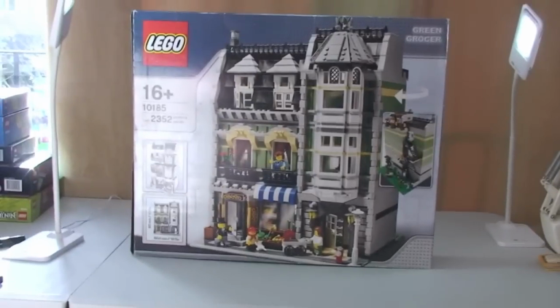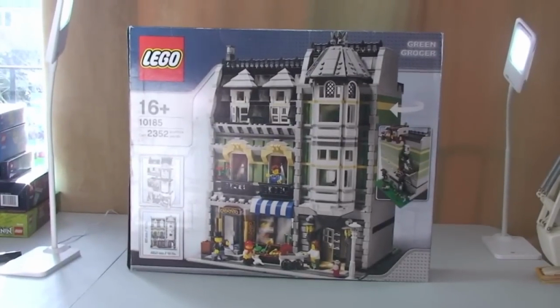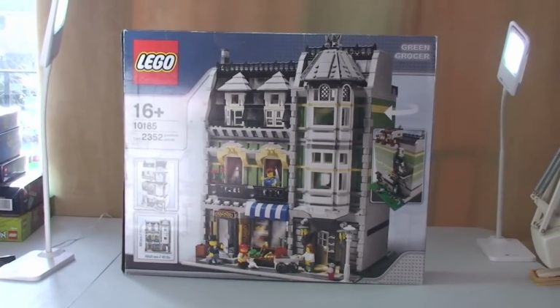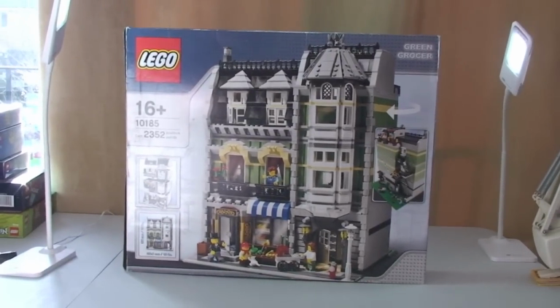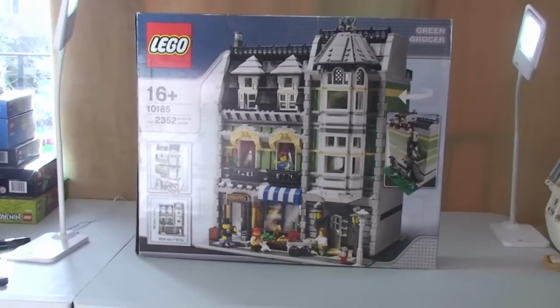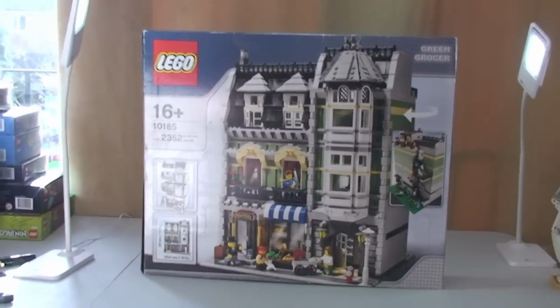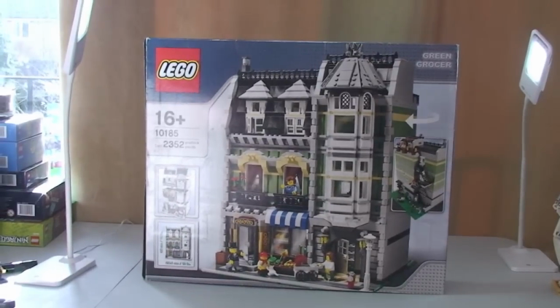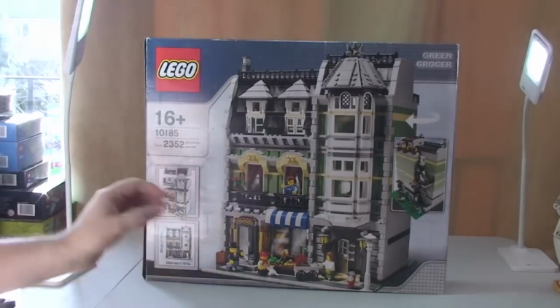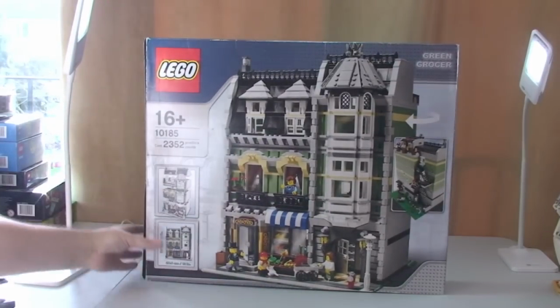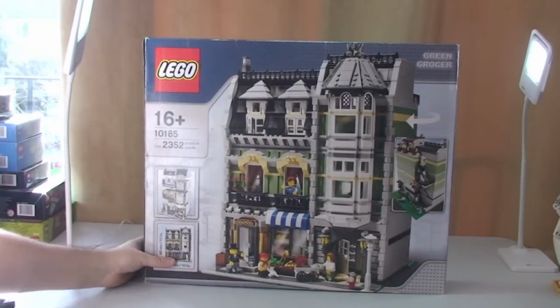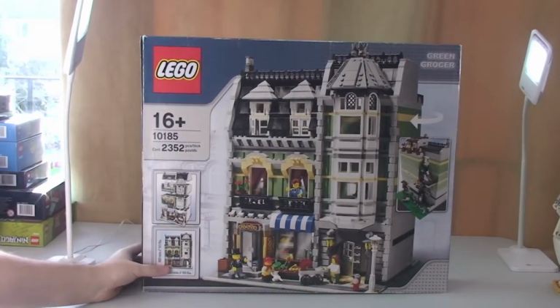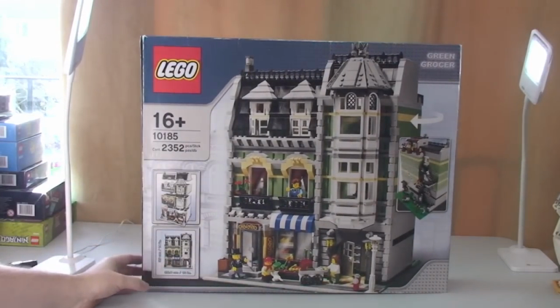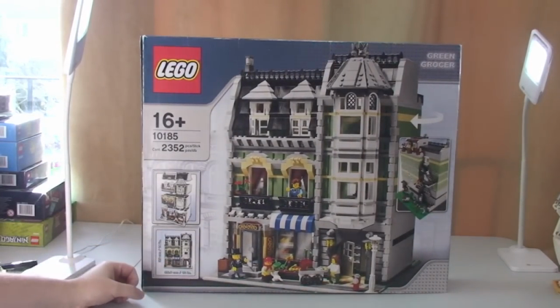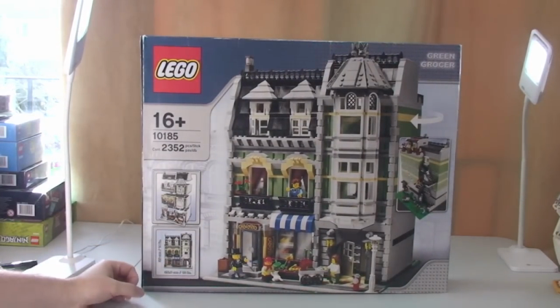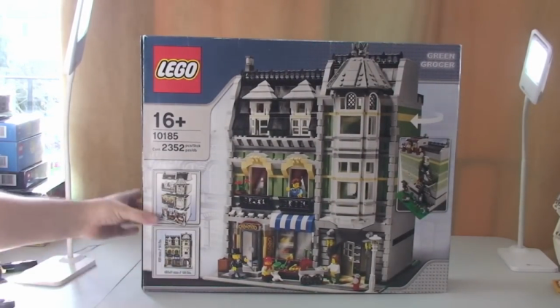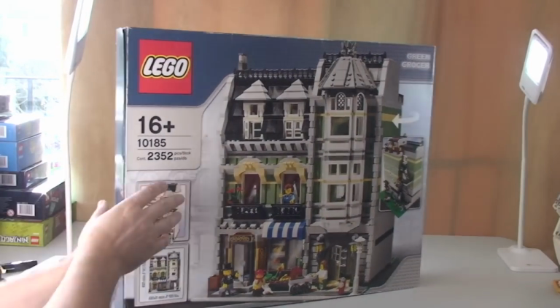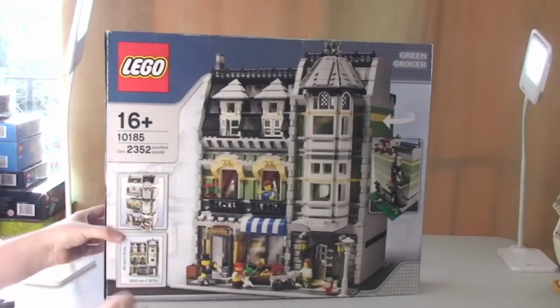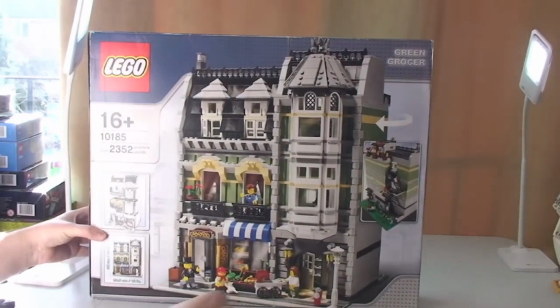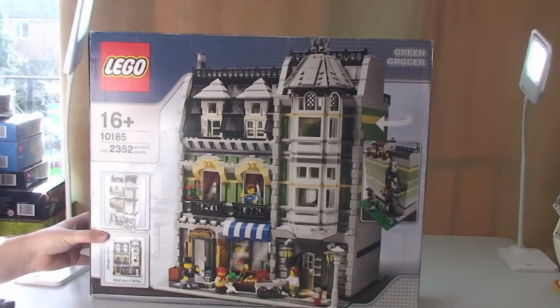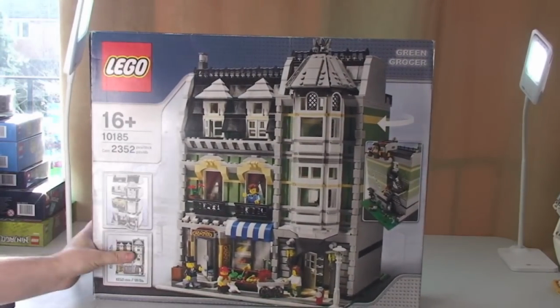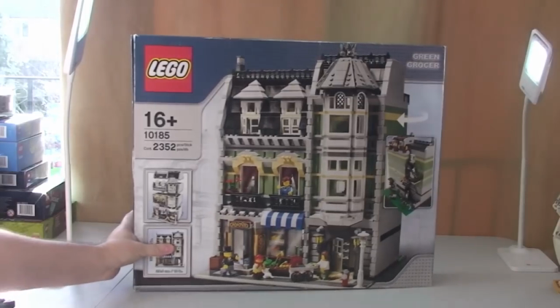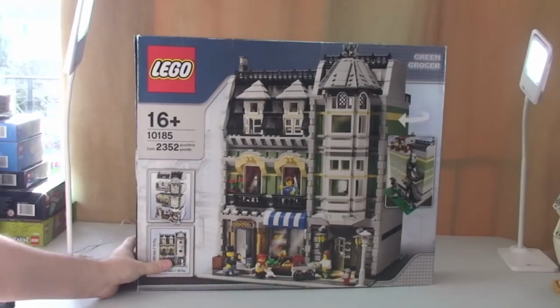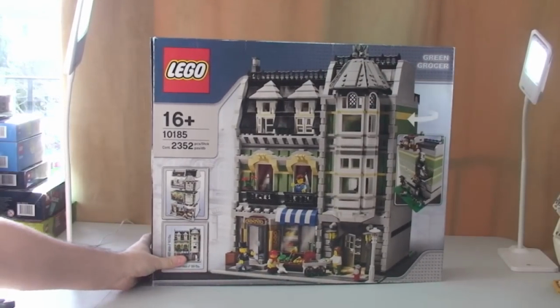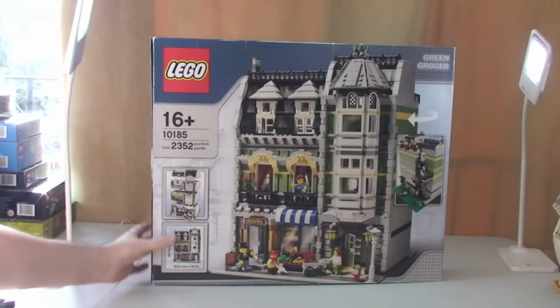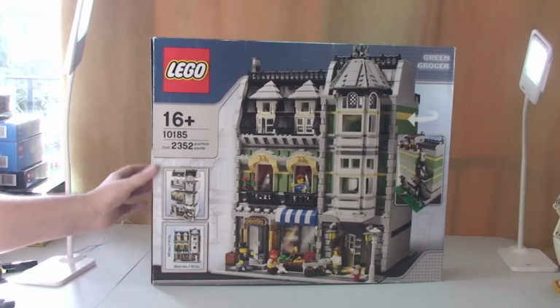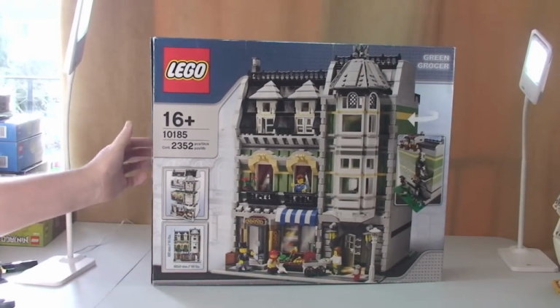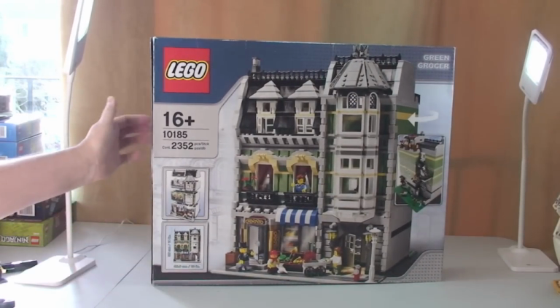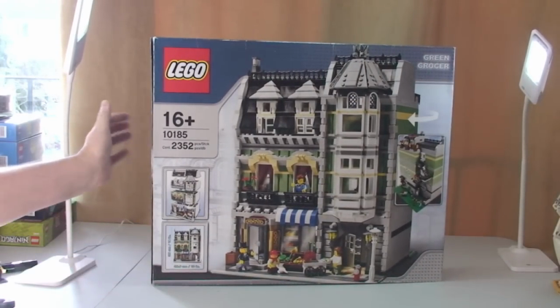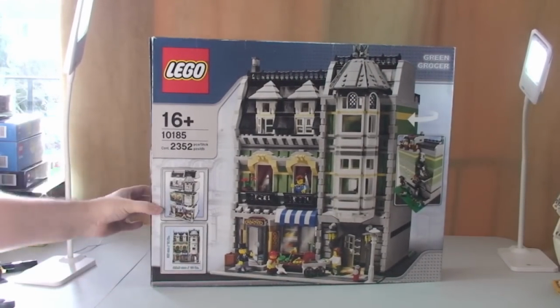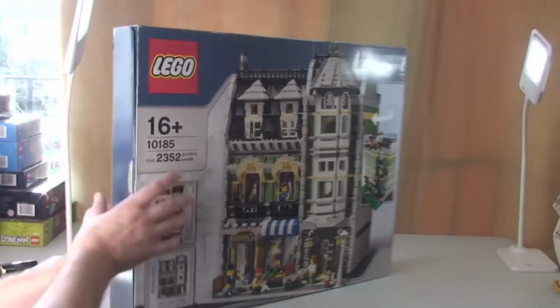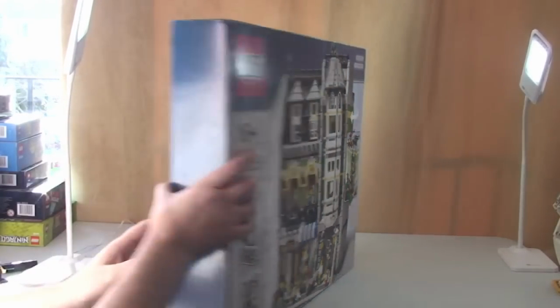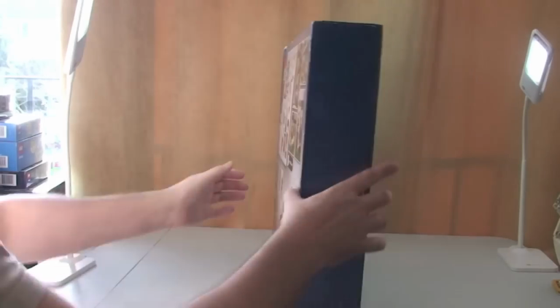So we have set 10185, The Greengrocer. This is obviously the Greengrocer modular building, as you can see in the box.